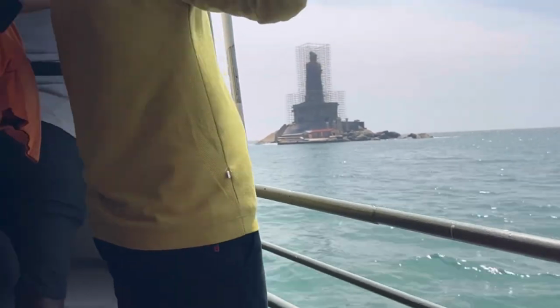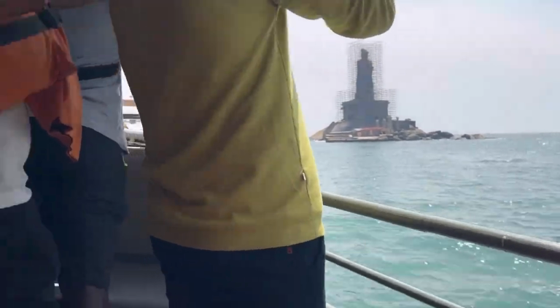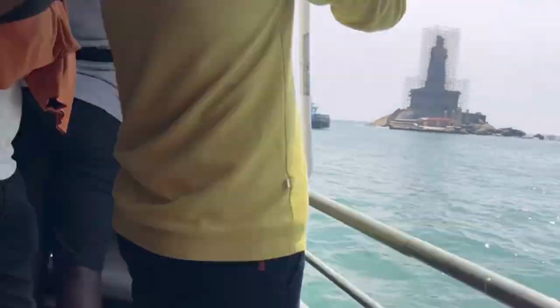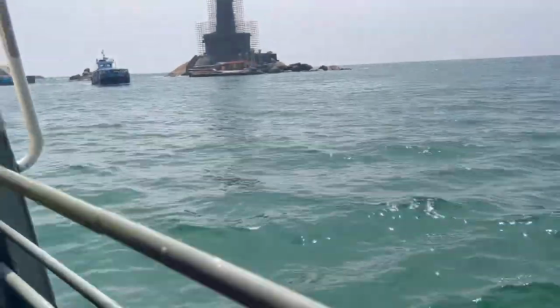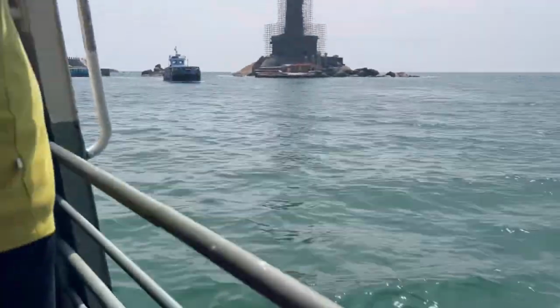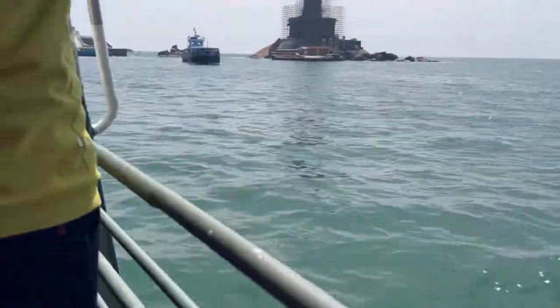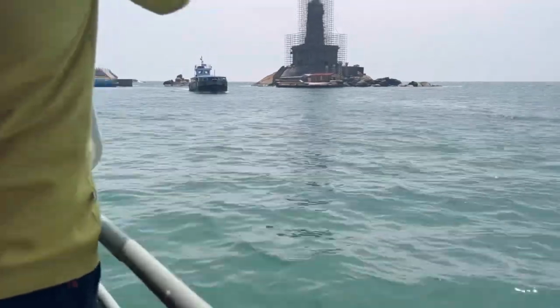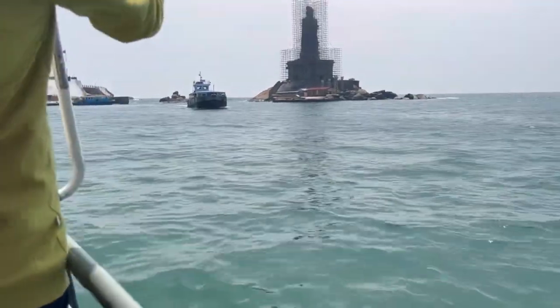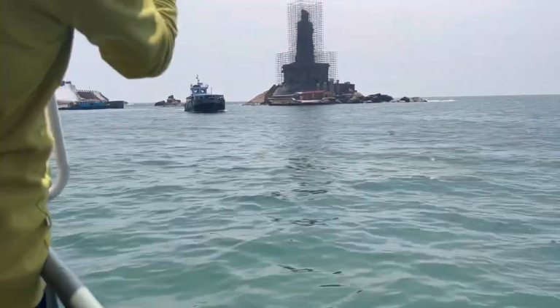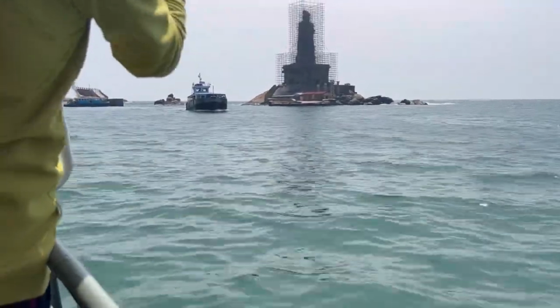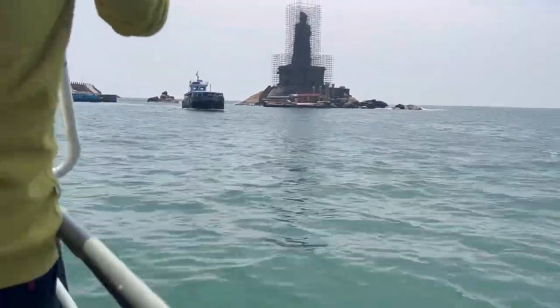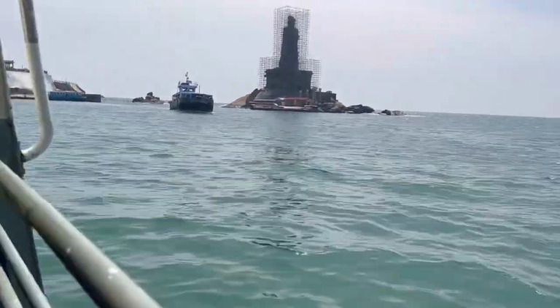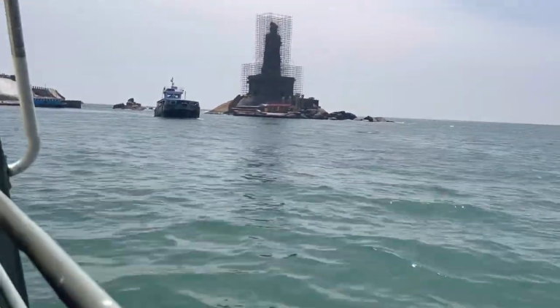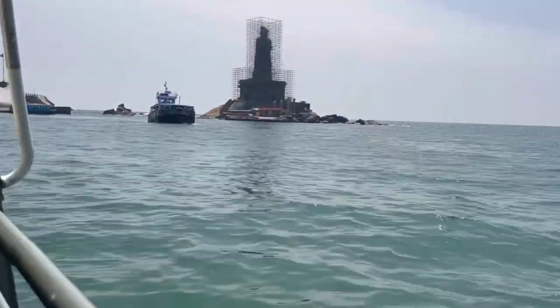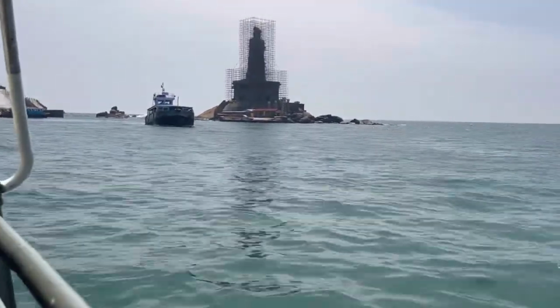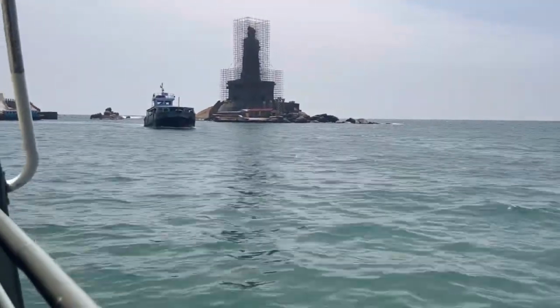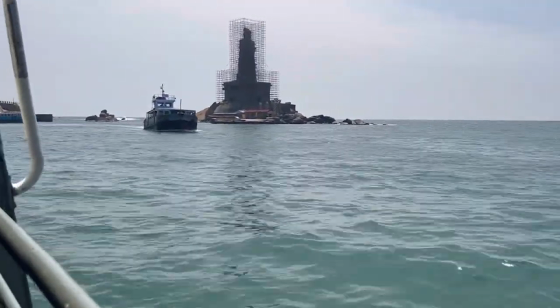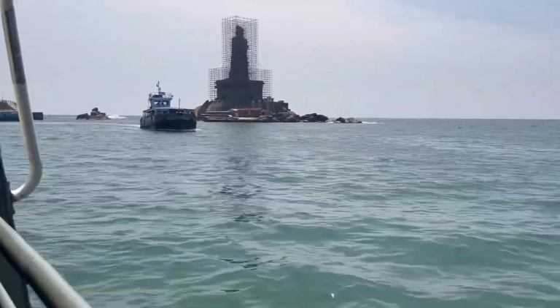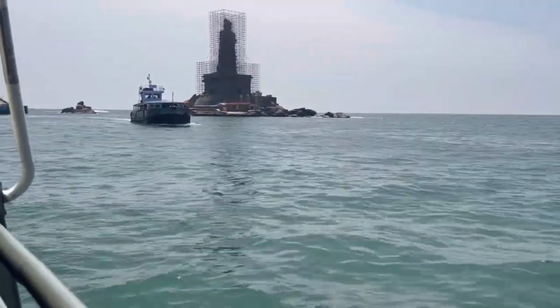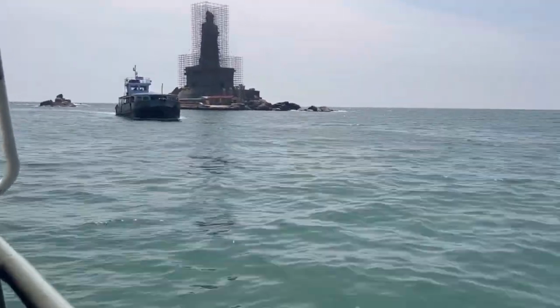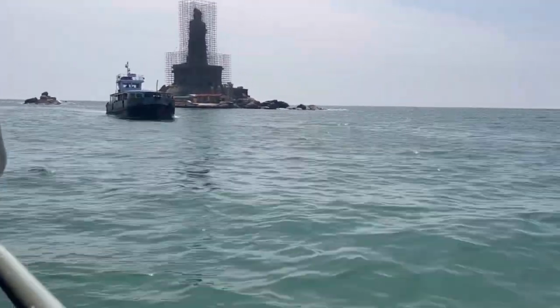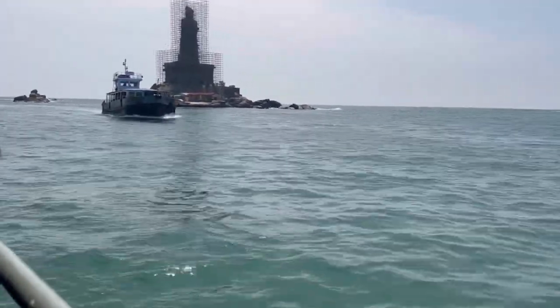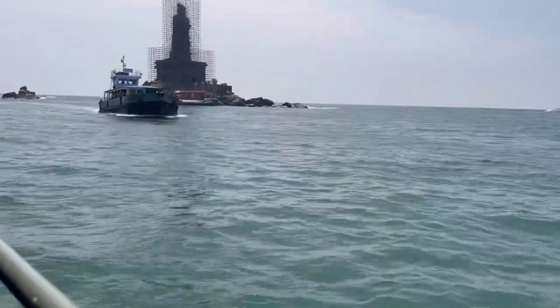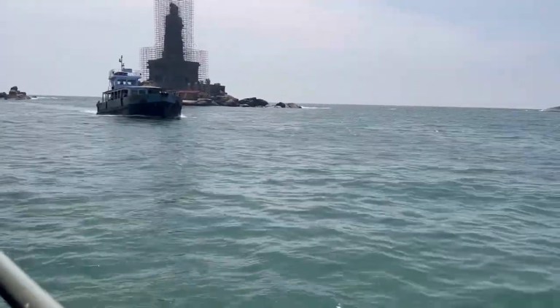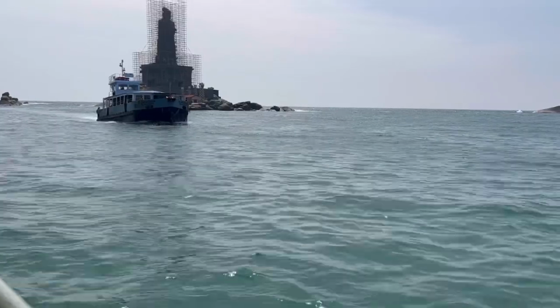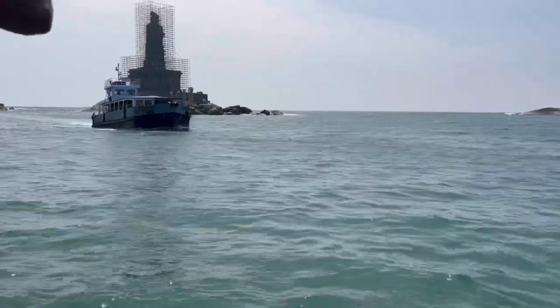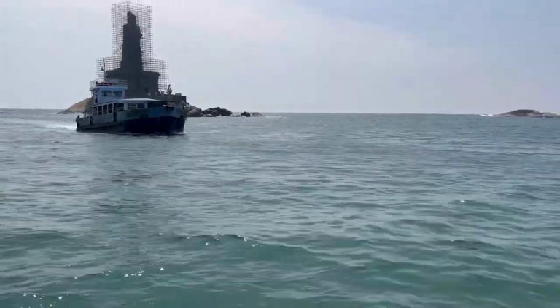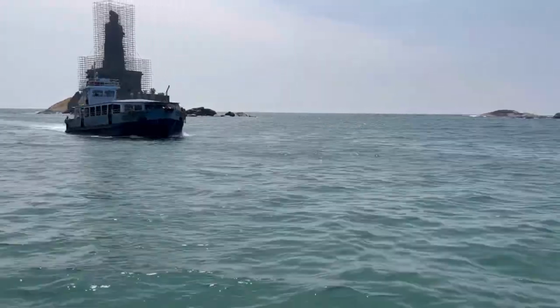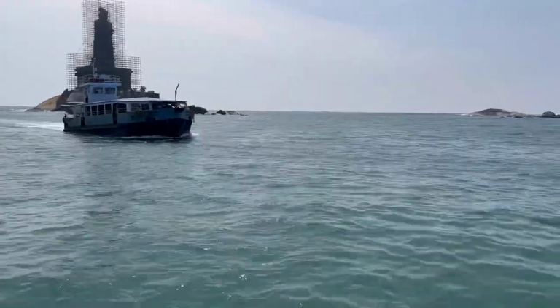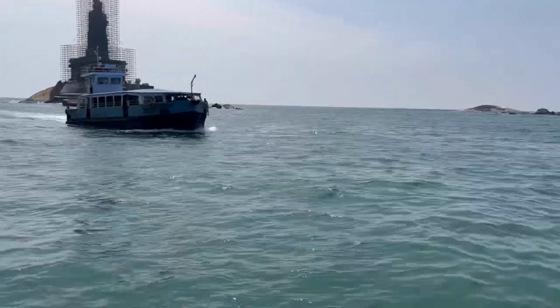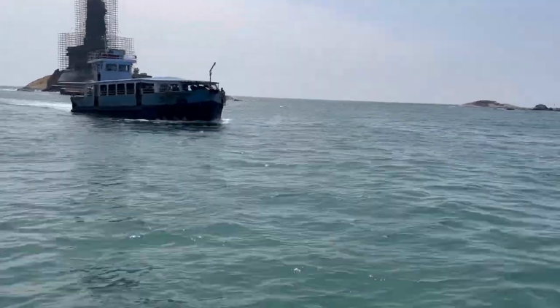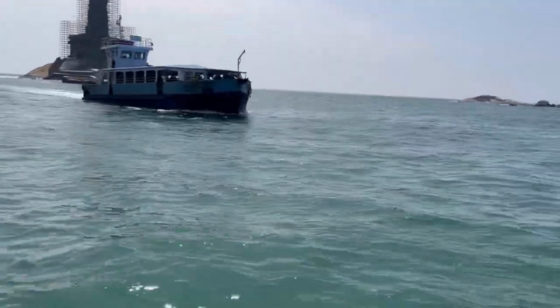The ferry is the only way you can get to both the Thiruvalluvar statue and the Rock Memorial. The ferry stops at both points, and the Rock Memorial stop is clearly marked.